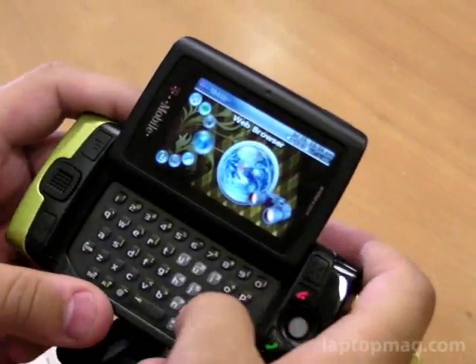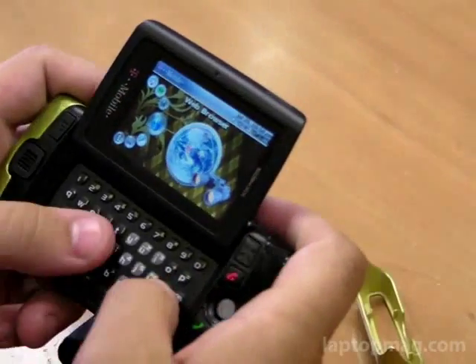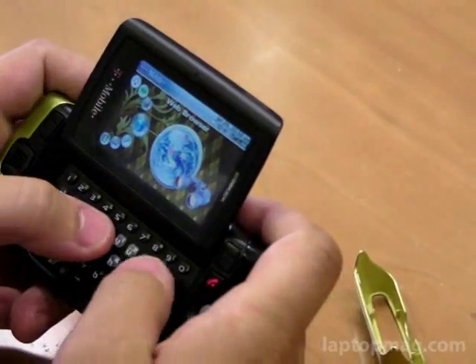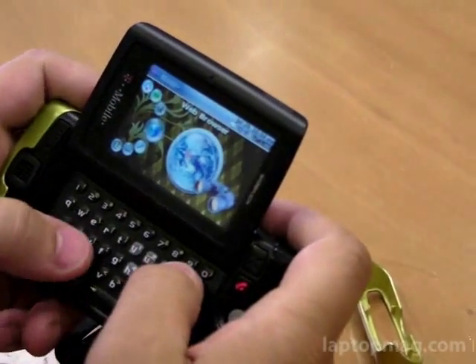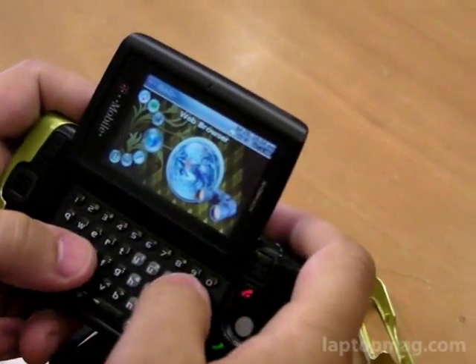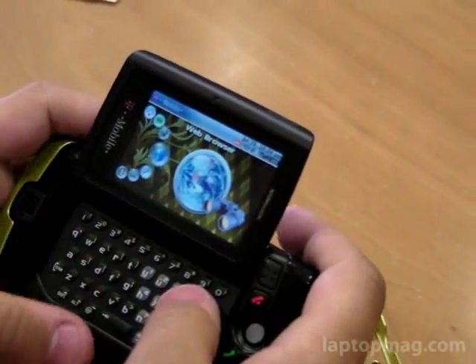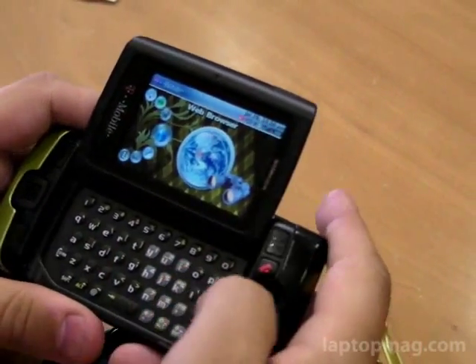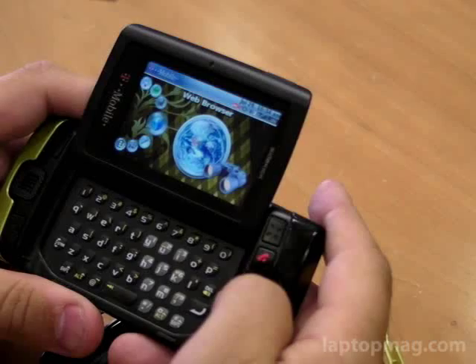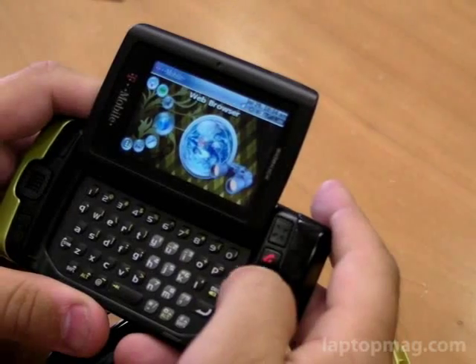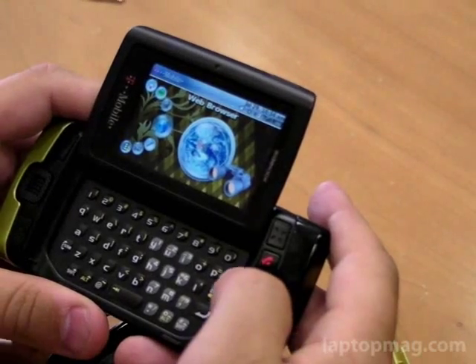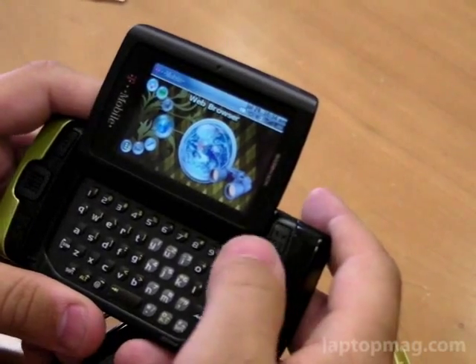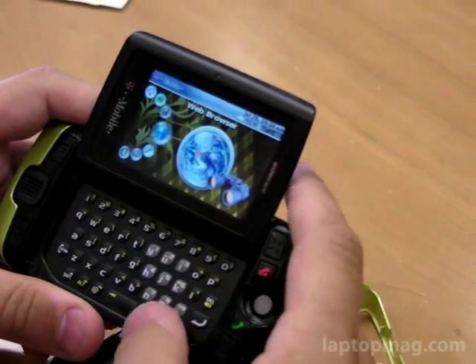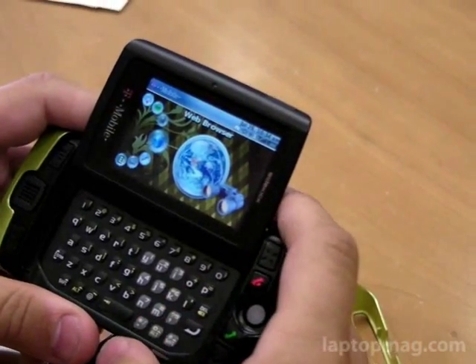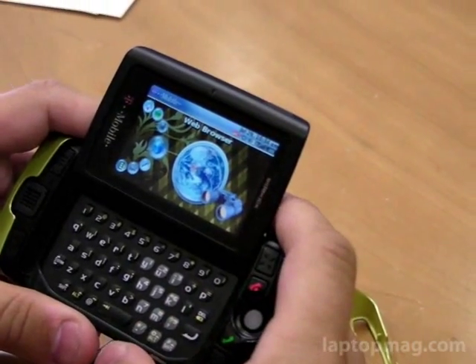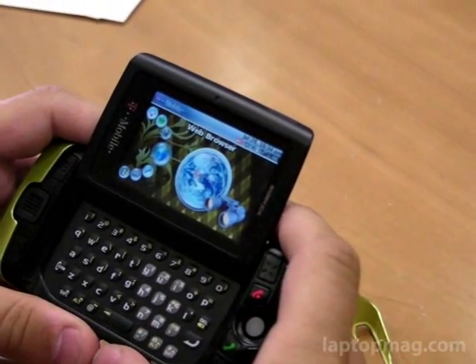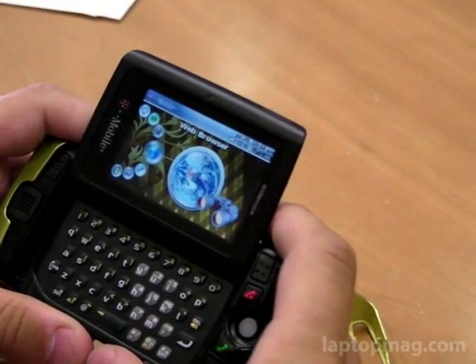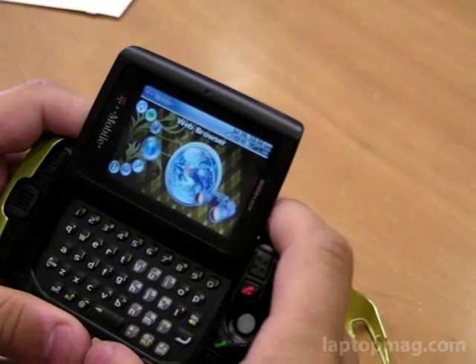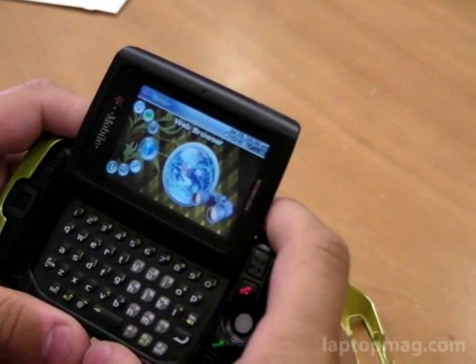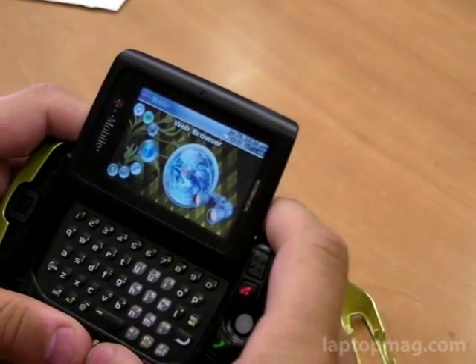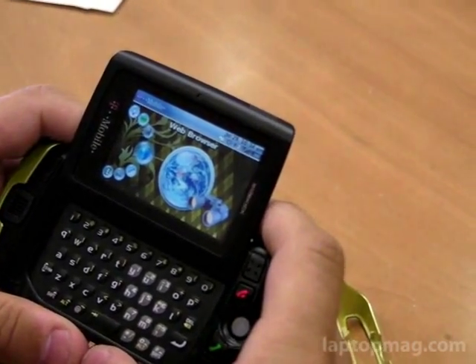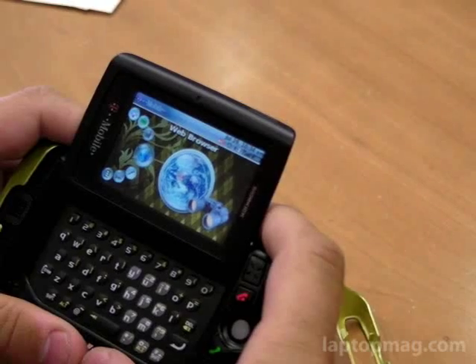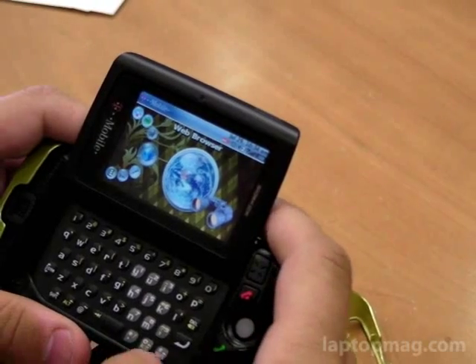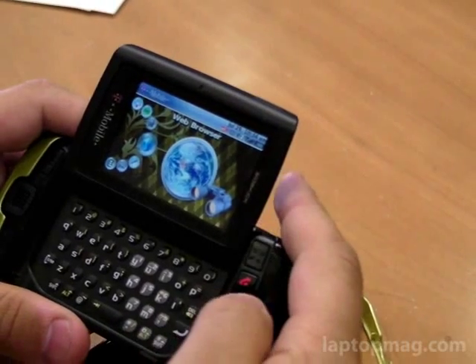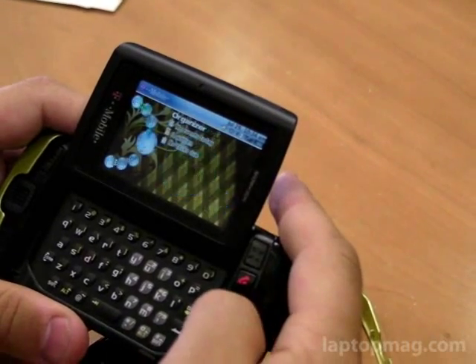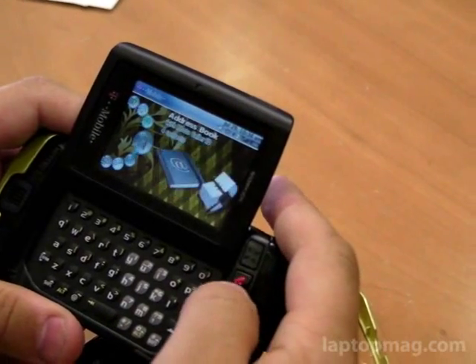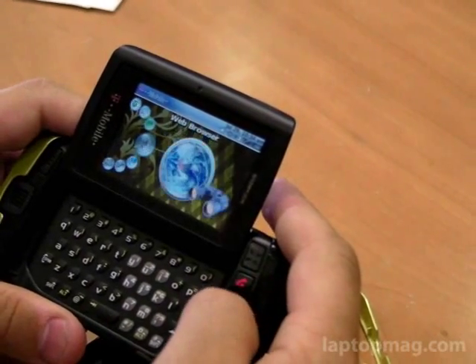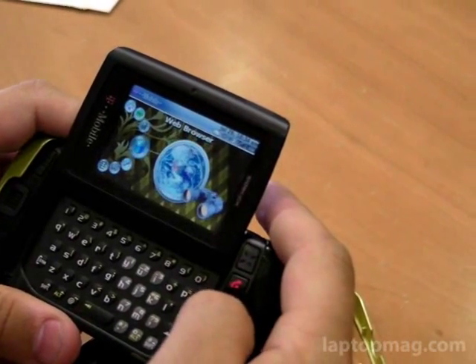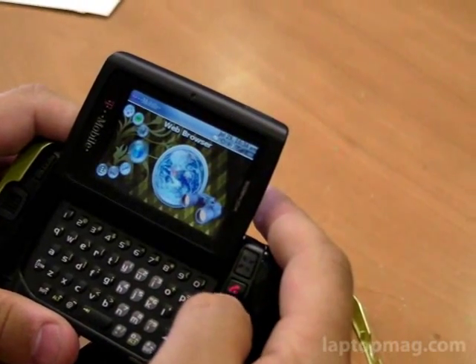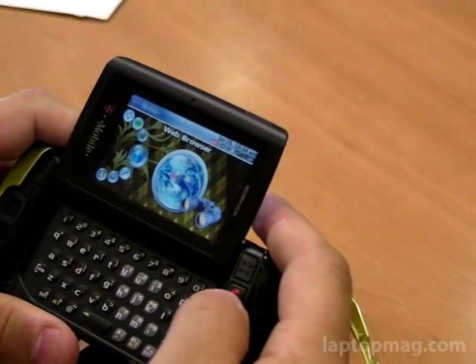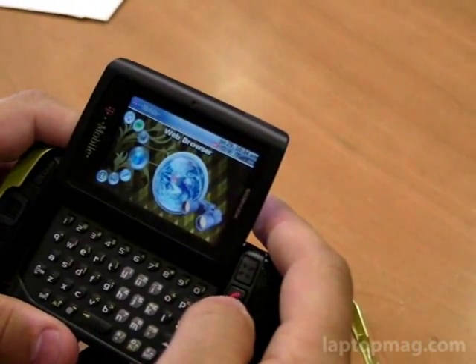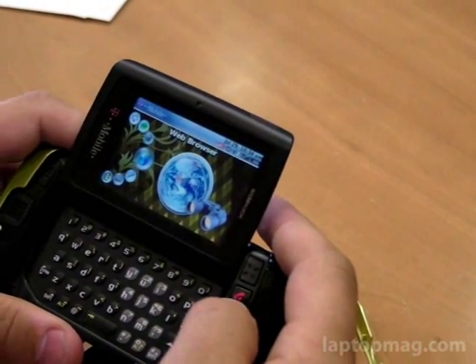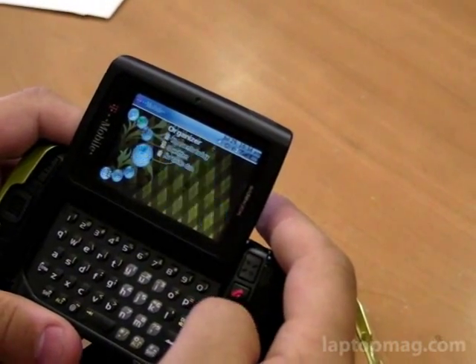It does have nice tactile feedback on the keyboard. The web browser was okay when we had a full connection, but without a full connection it wasn't that reliable, and pages would take upwards of a minute to load.